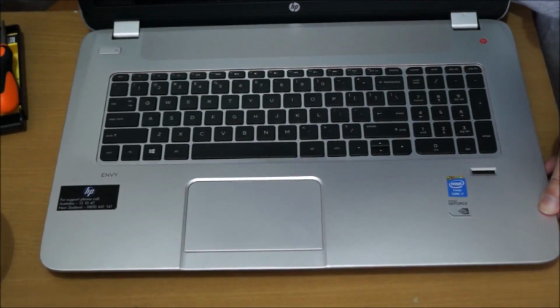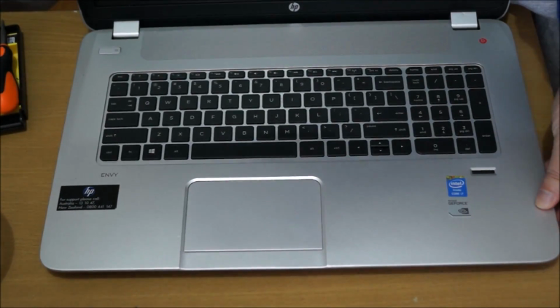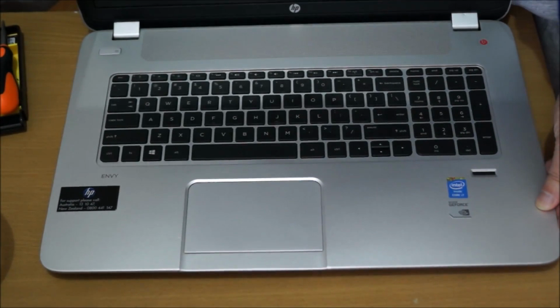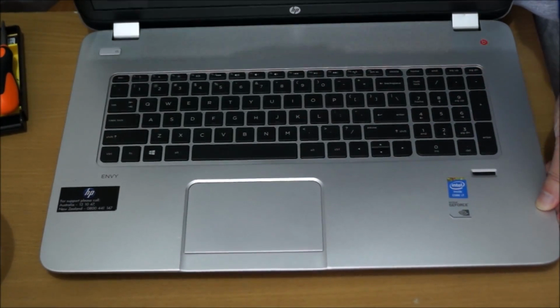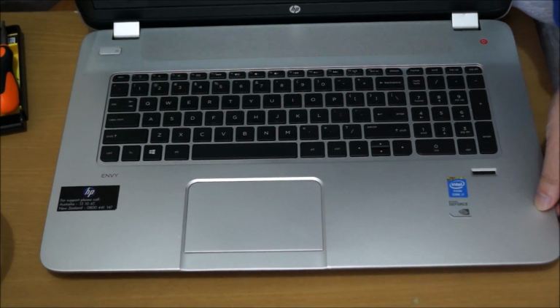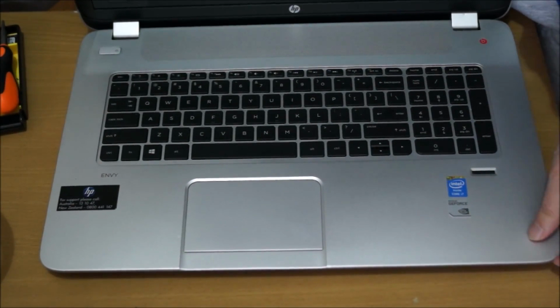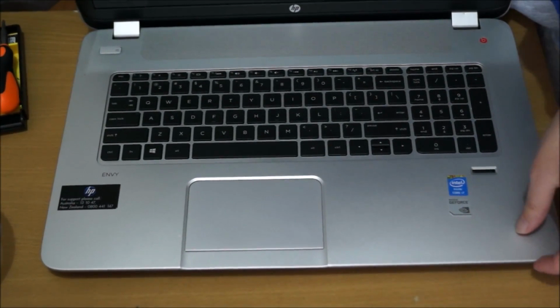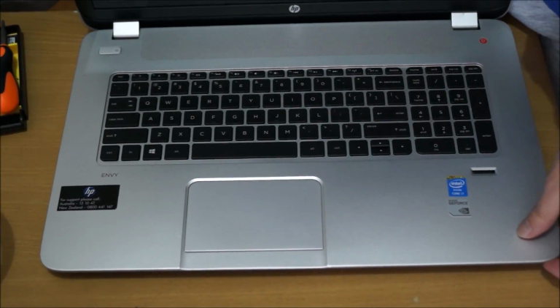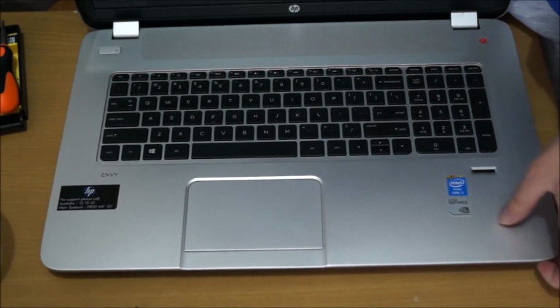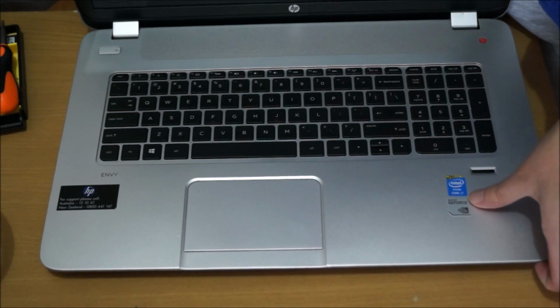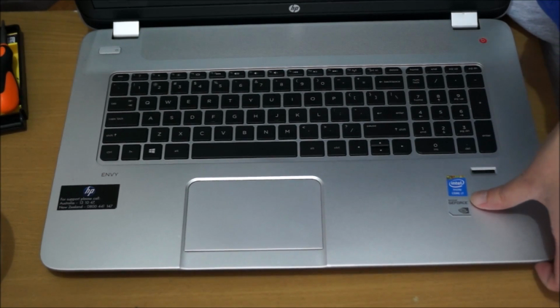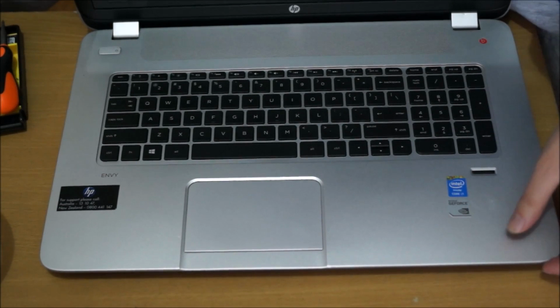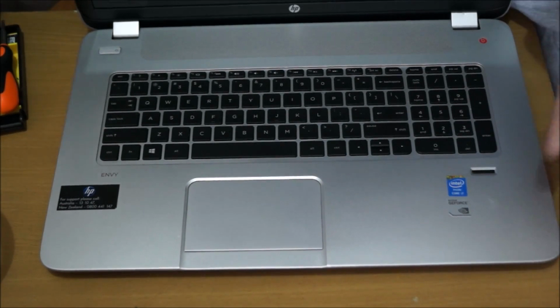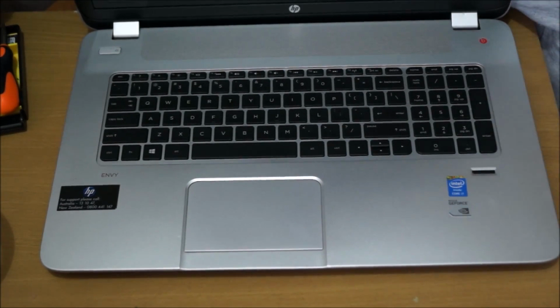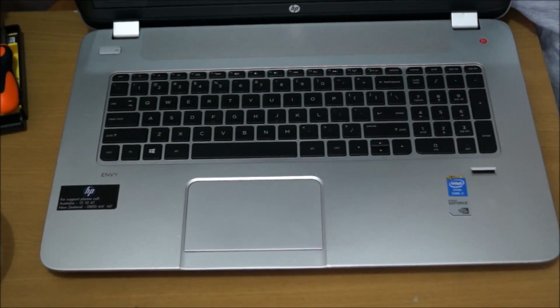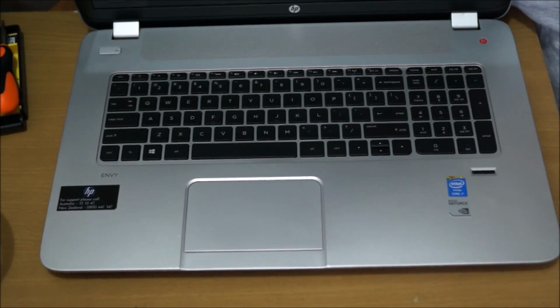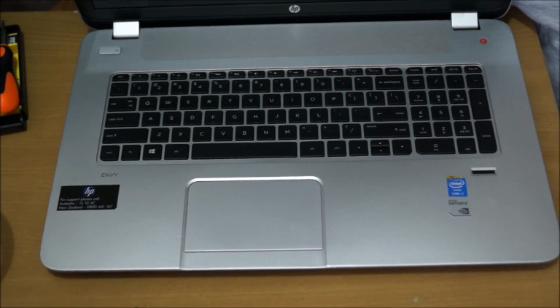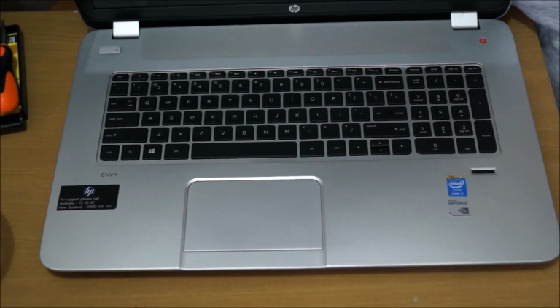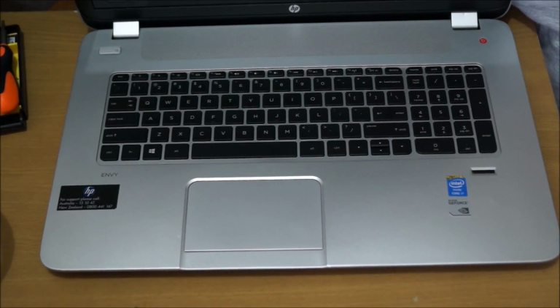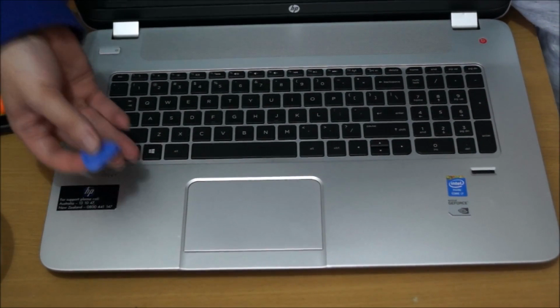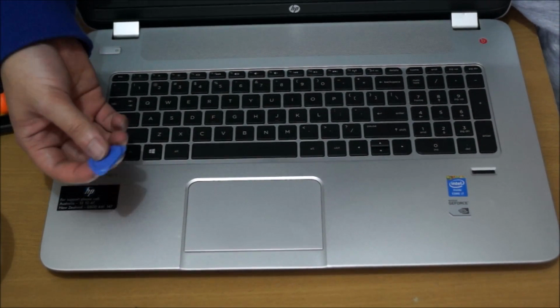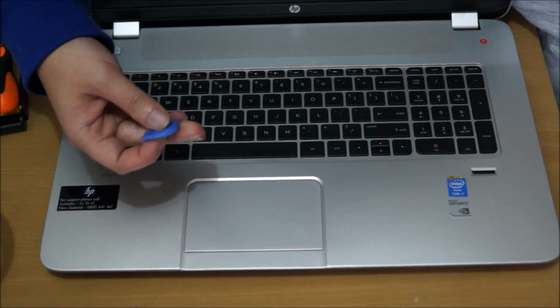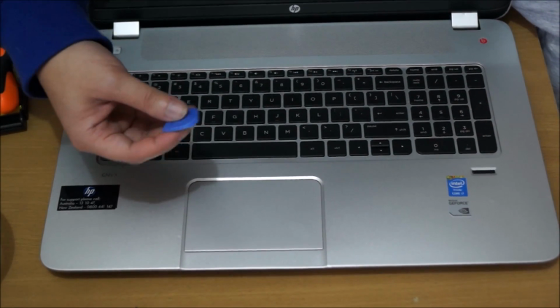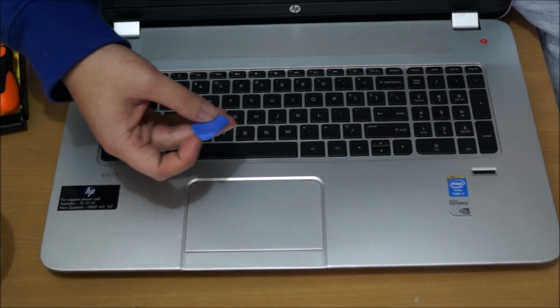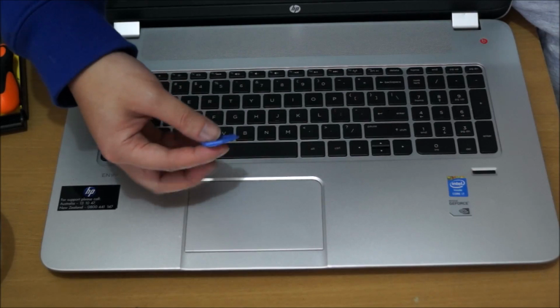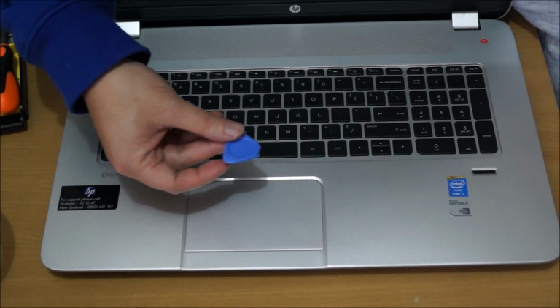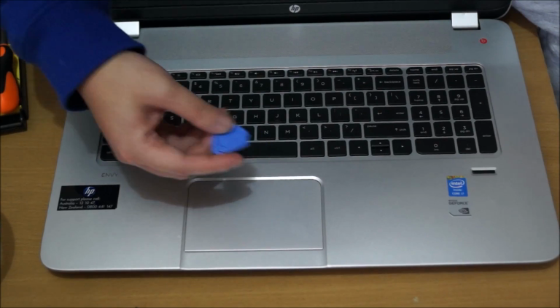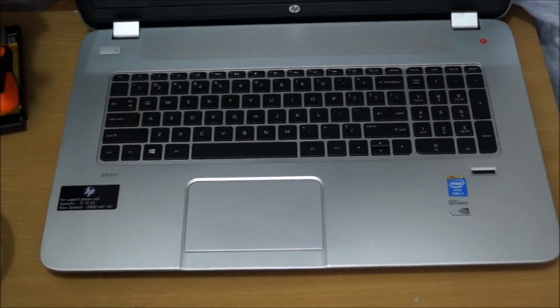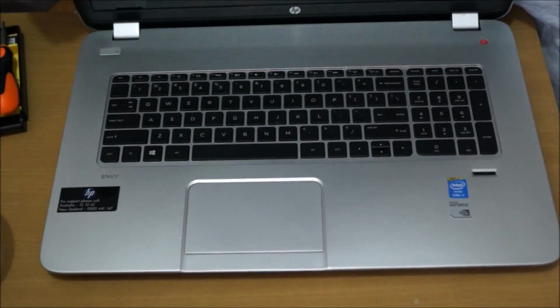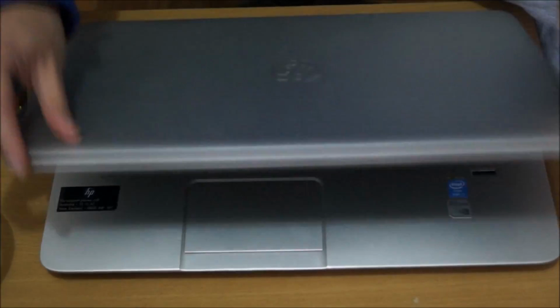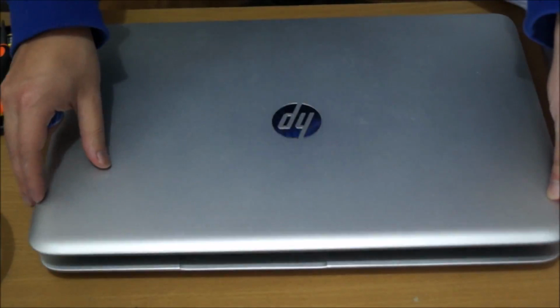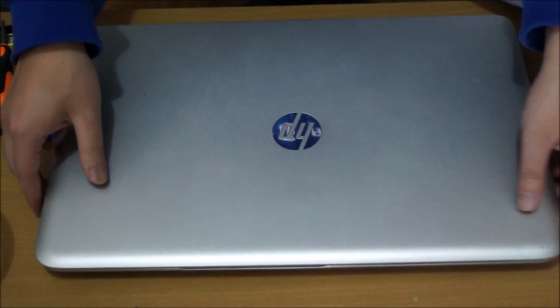Now you're going to need a prying tool to pry it open. Please note, I forgot to remove the last two screws — you'll see me going back to do that.